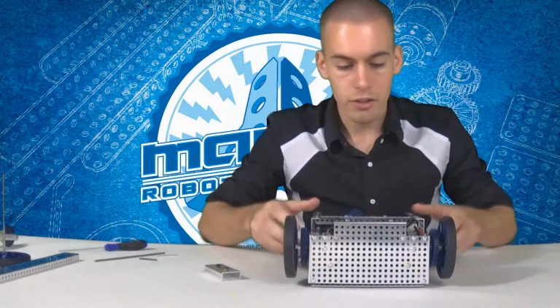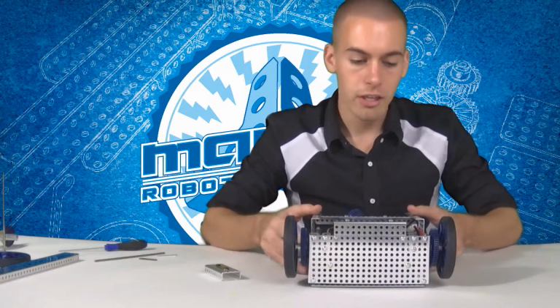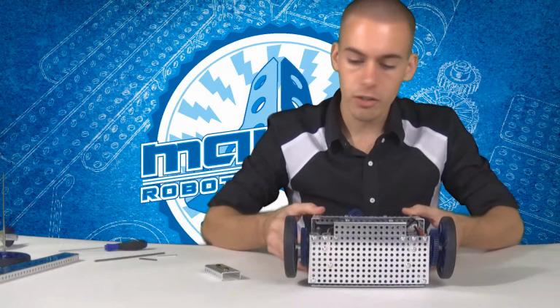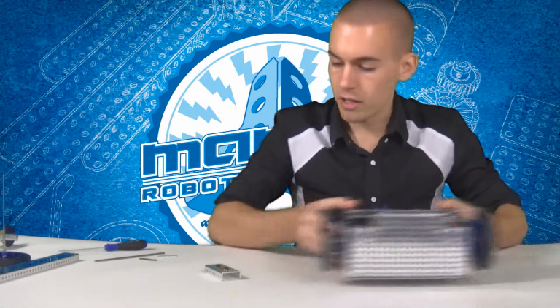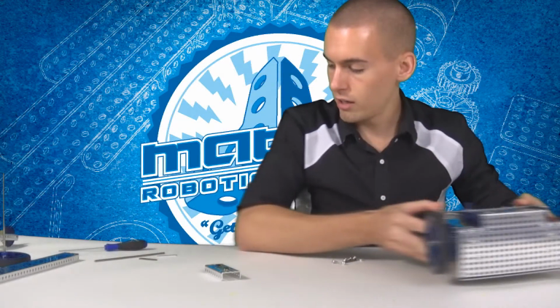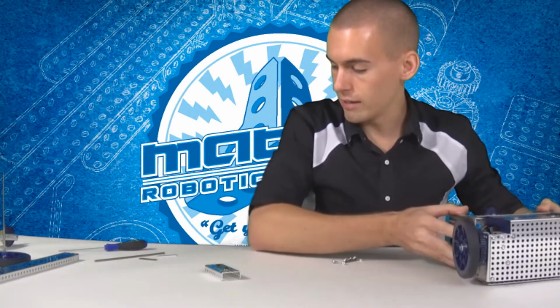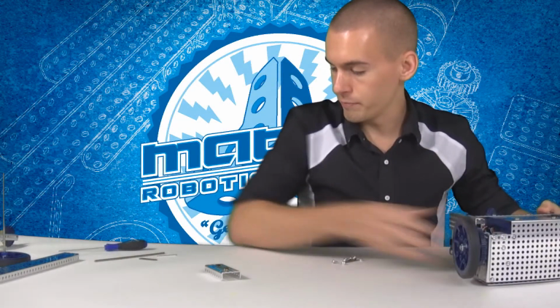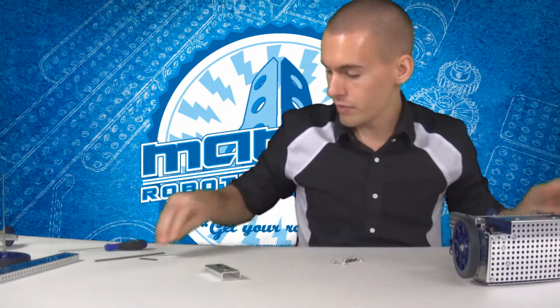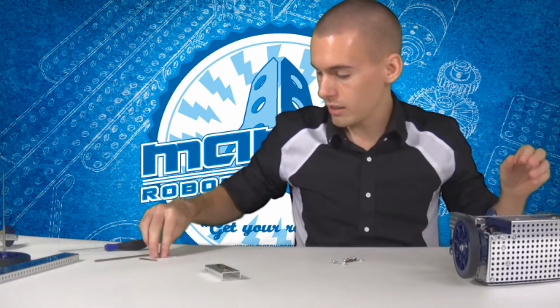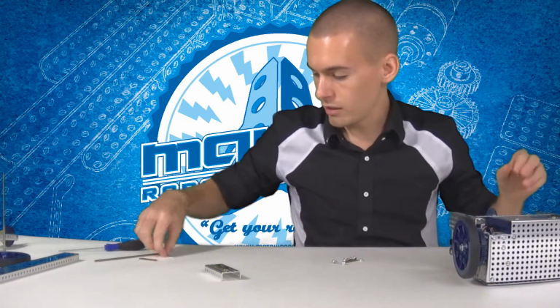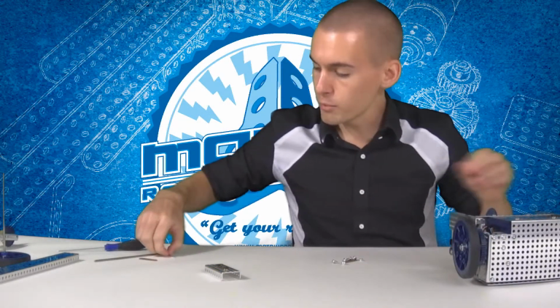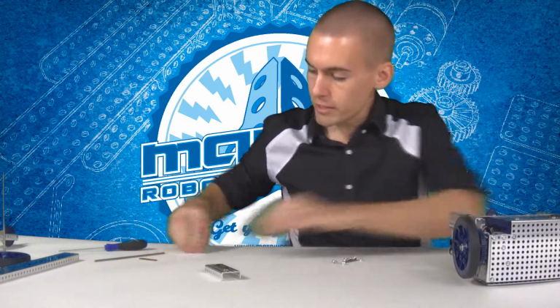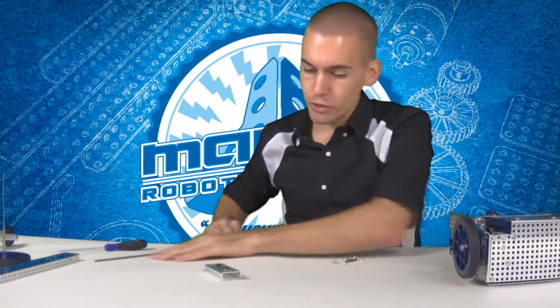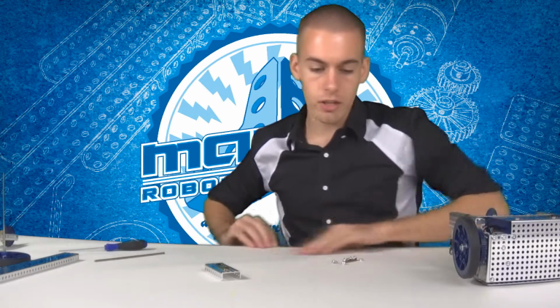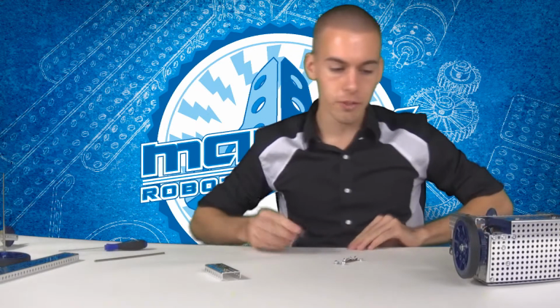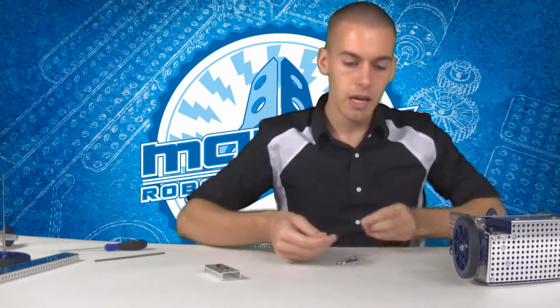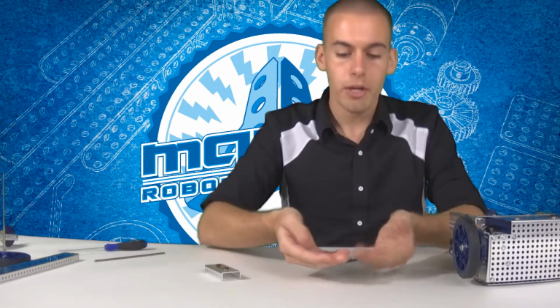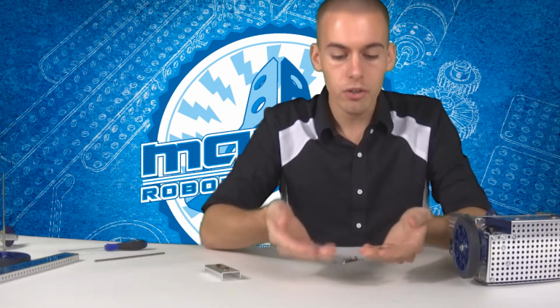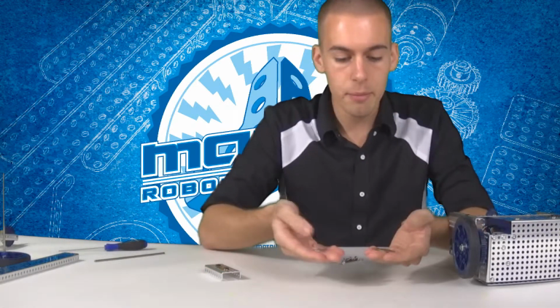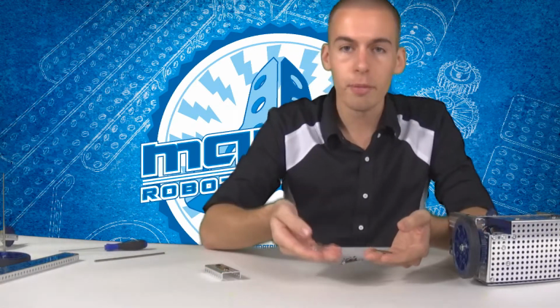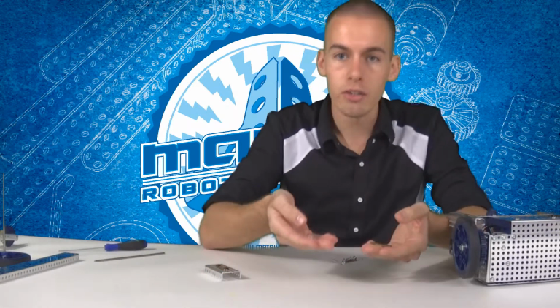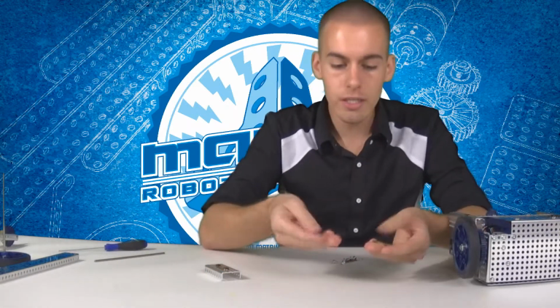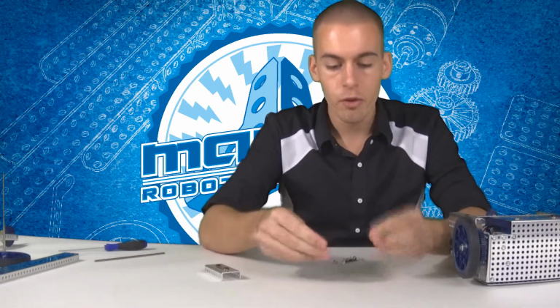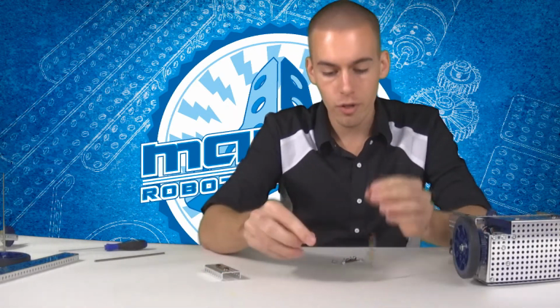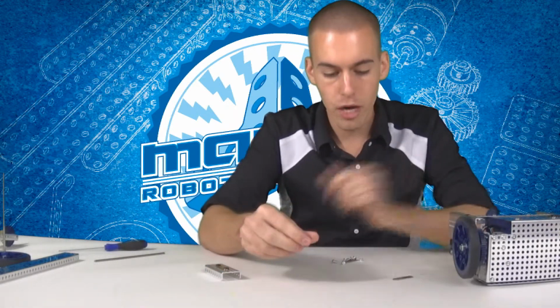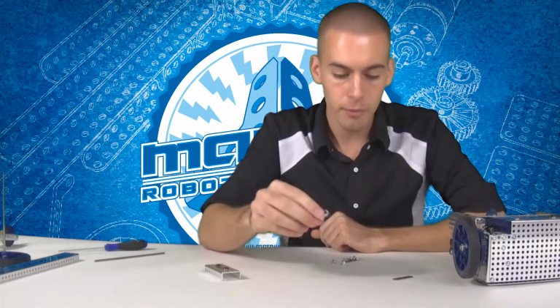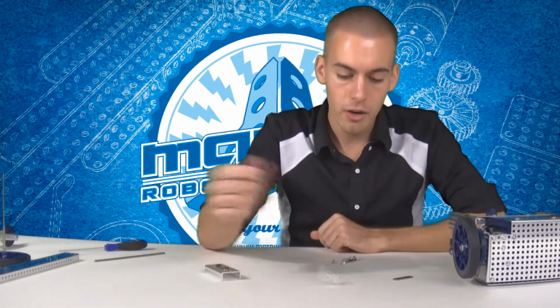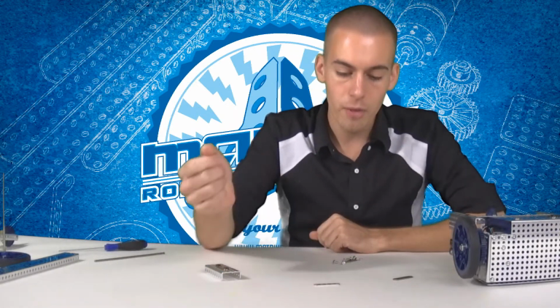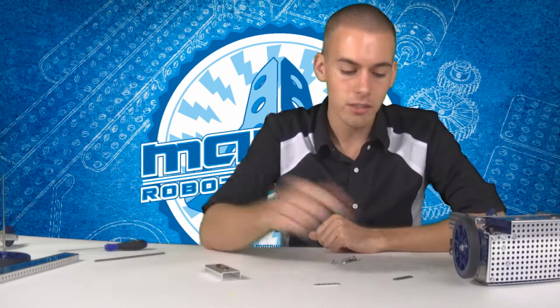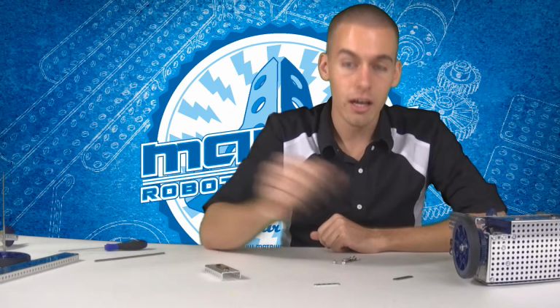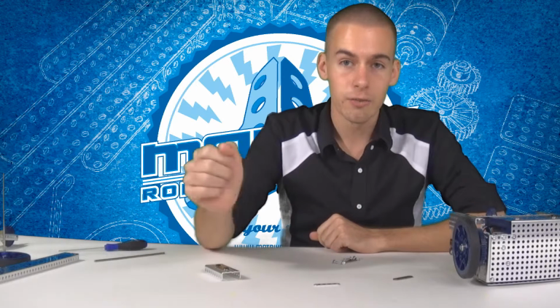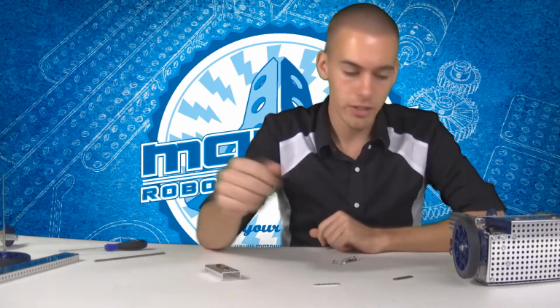They're actually heavier than the aluminum pieces. You can tell the difference by just holding them and comparing the weight. Or if you drop them, it makes a very different noise.